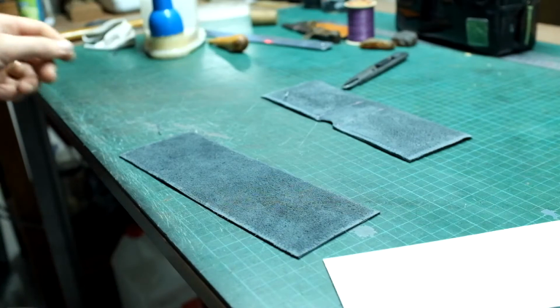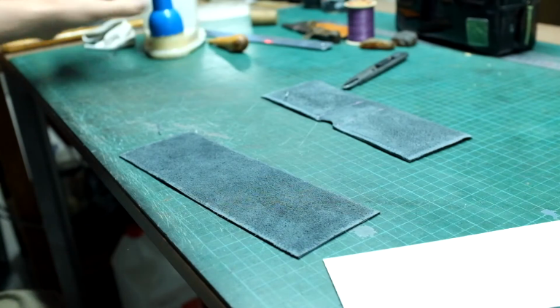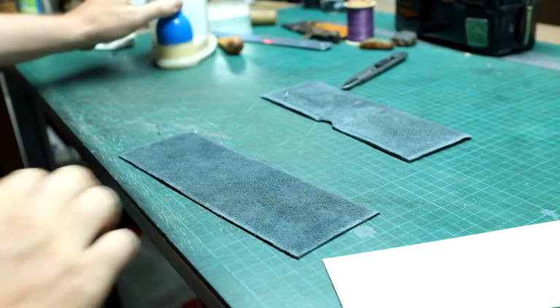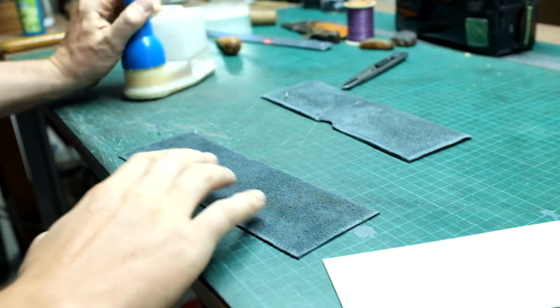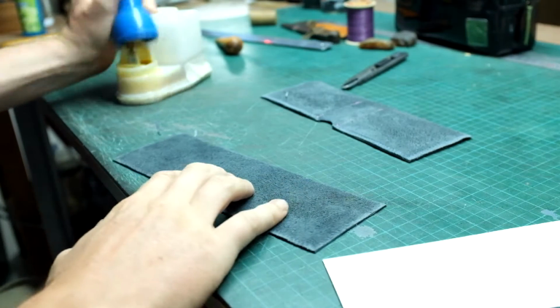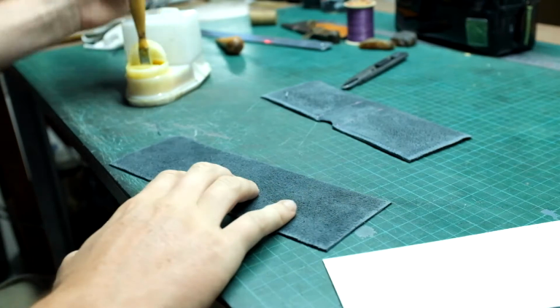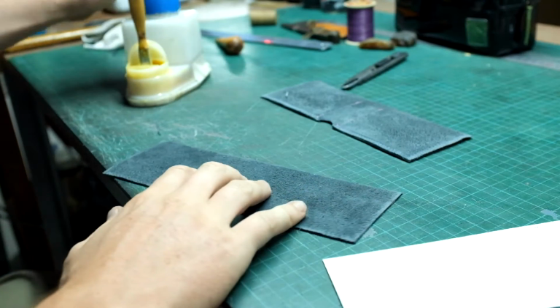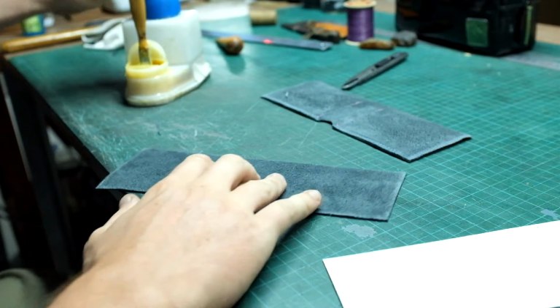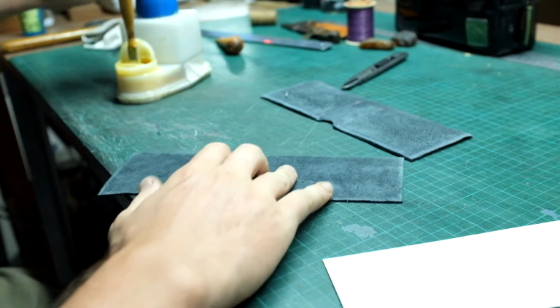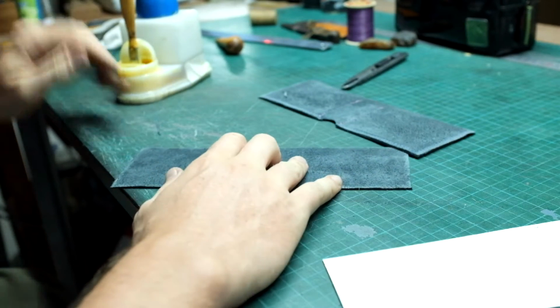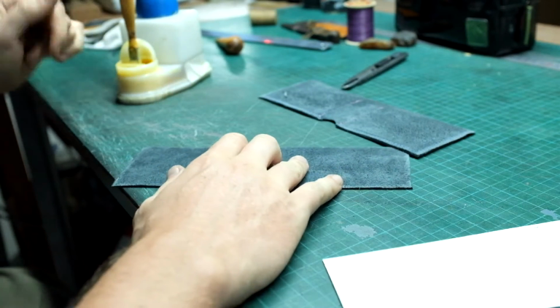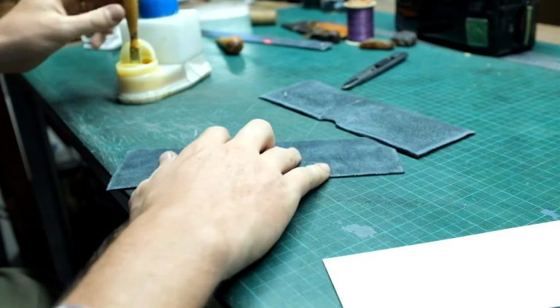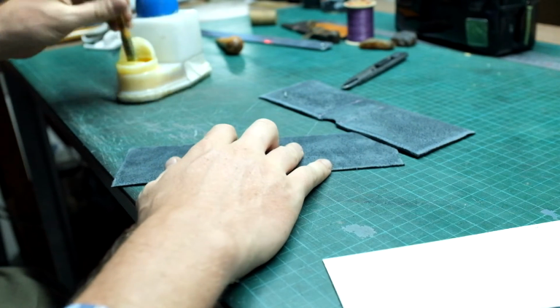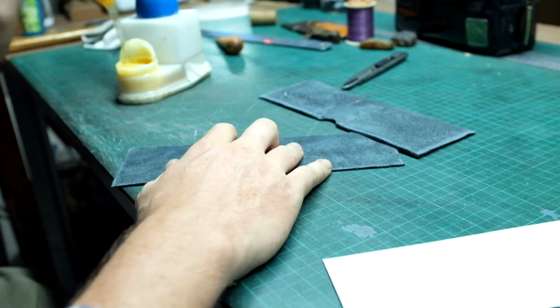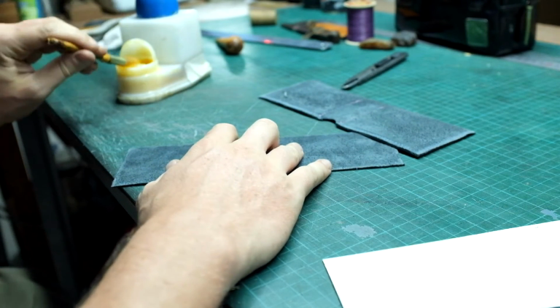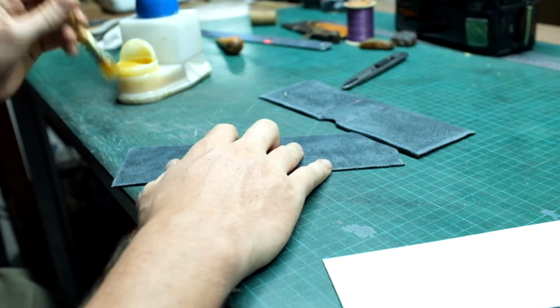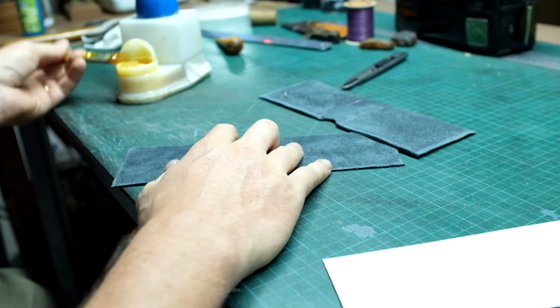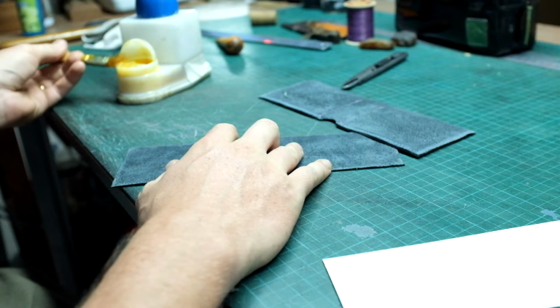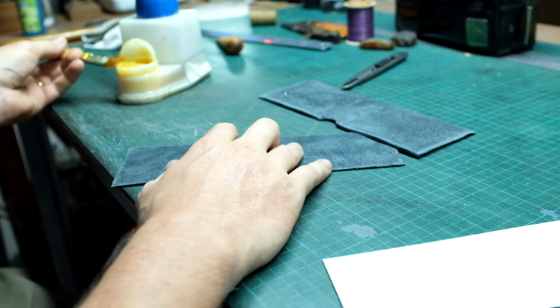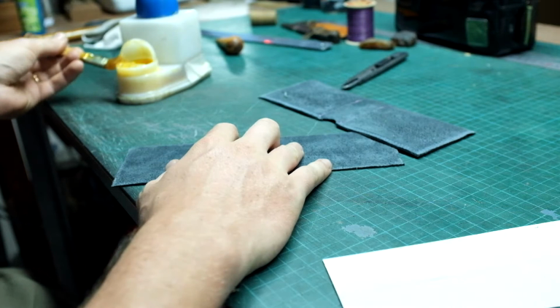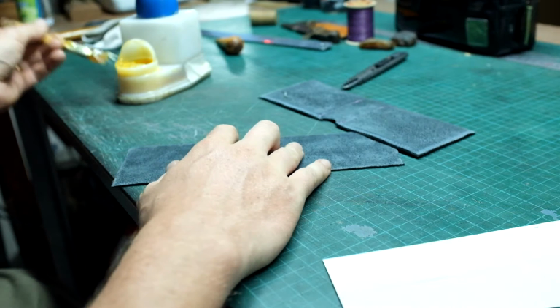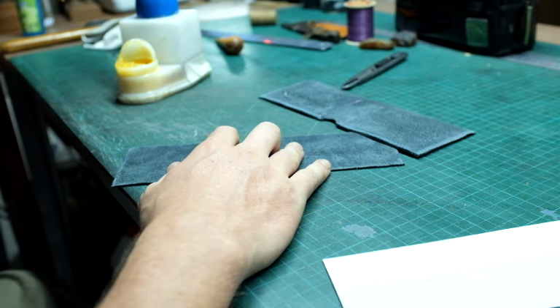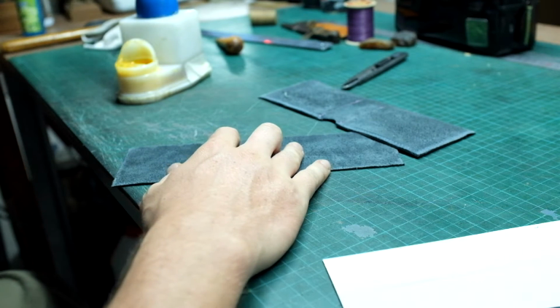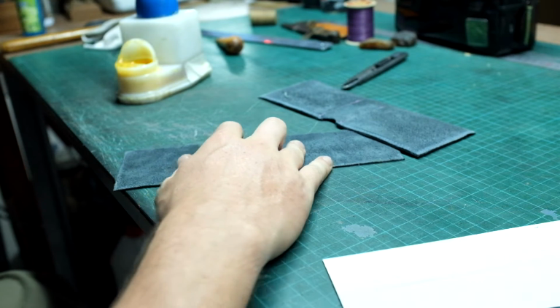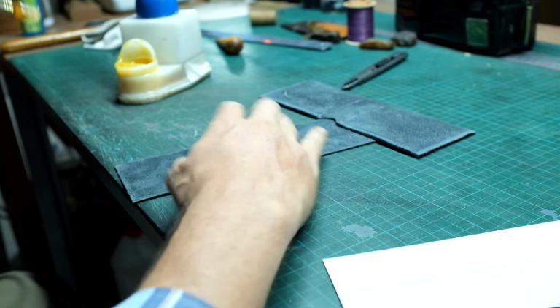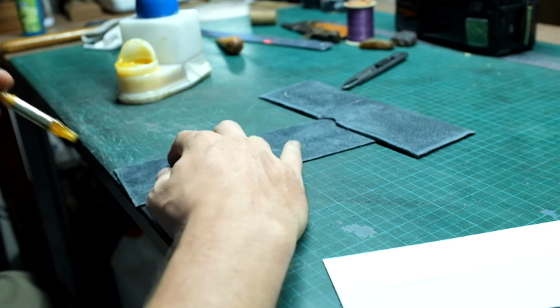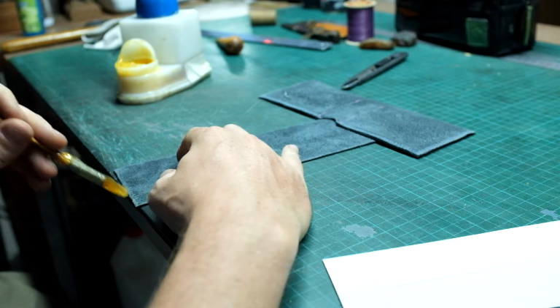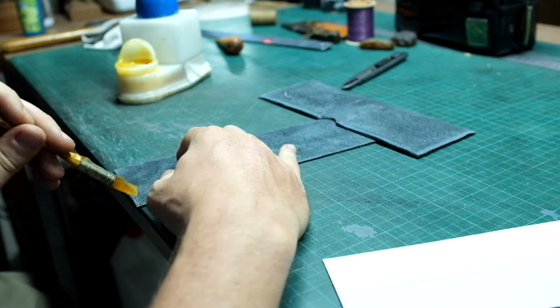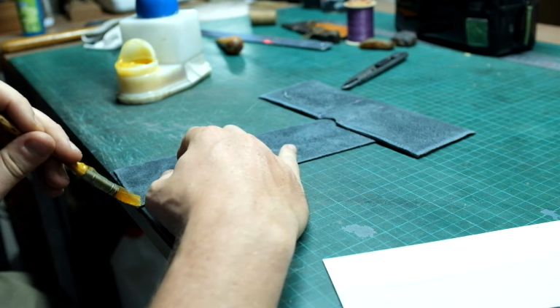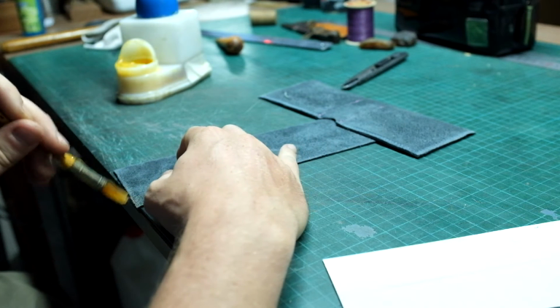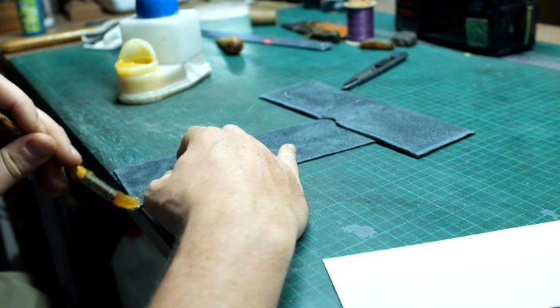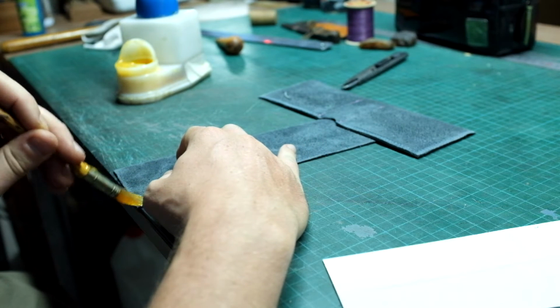We are now going to glue the parts together. Apply 4mm of neoprene adhesive on the two parts and allow 5 minutes of drying time before pasting them together.